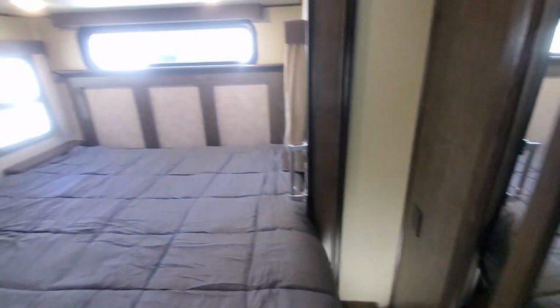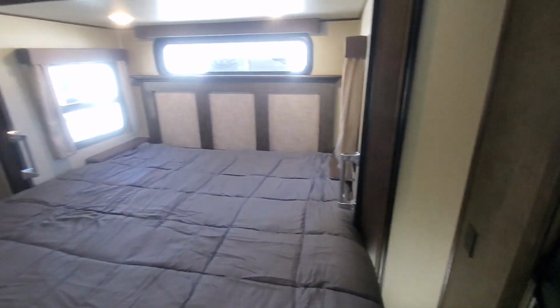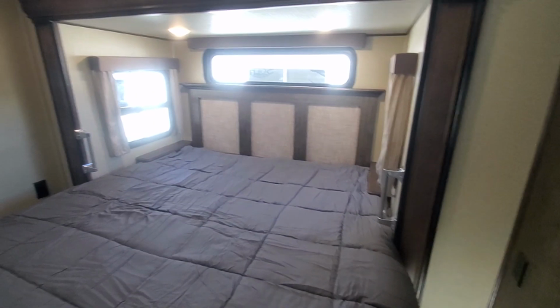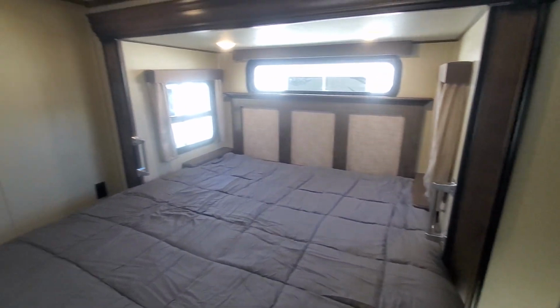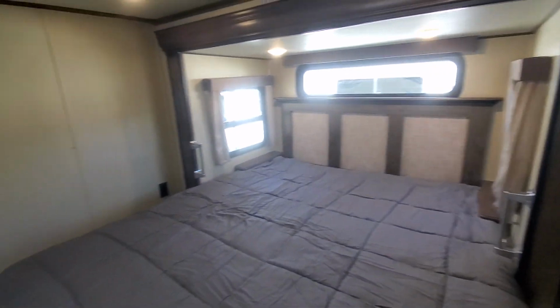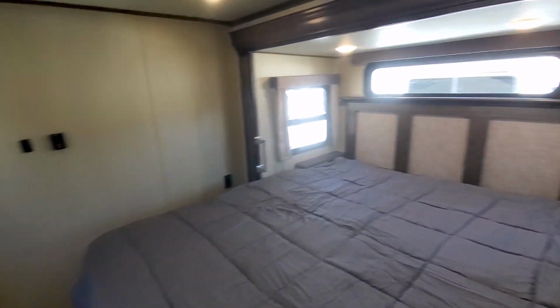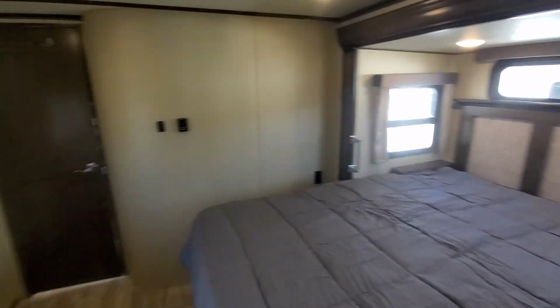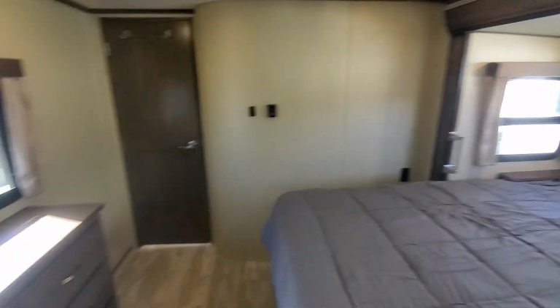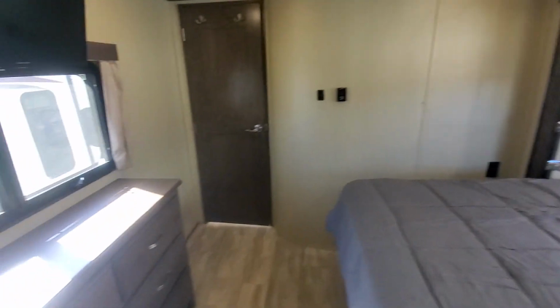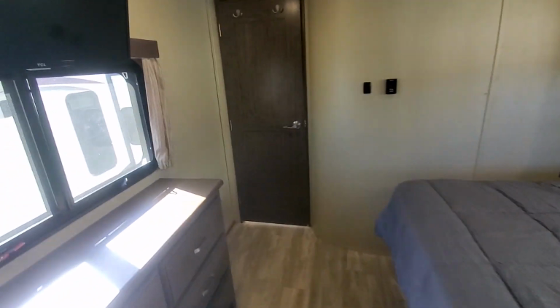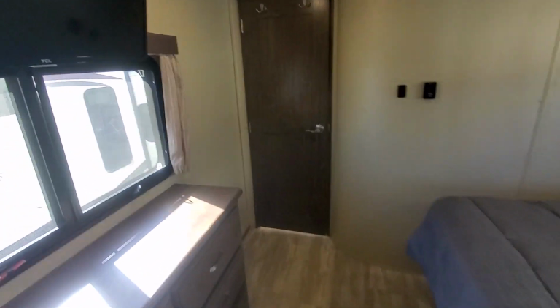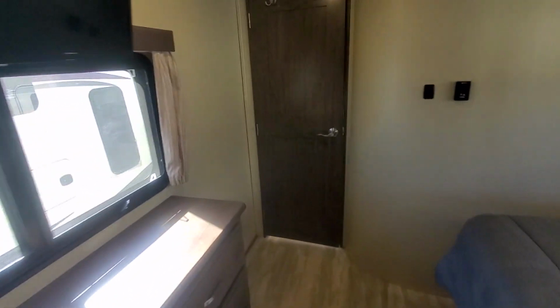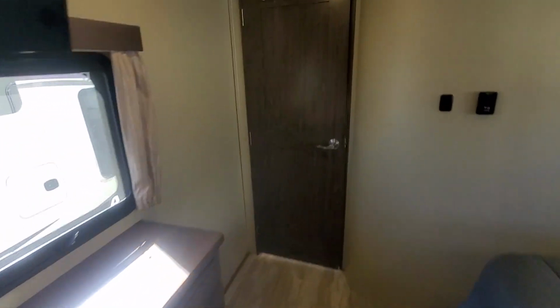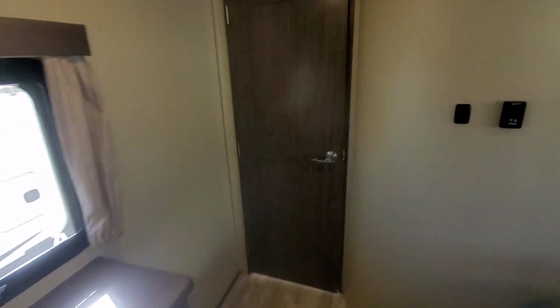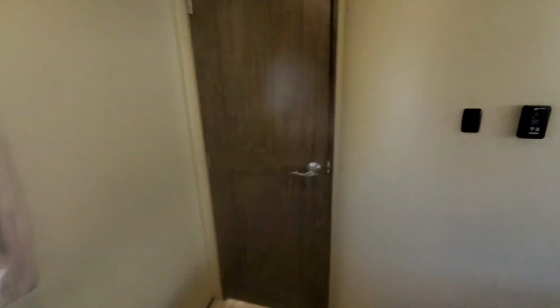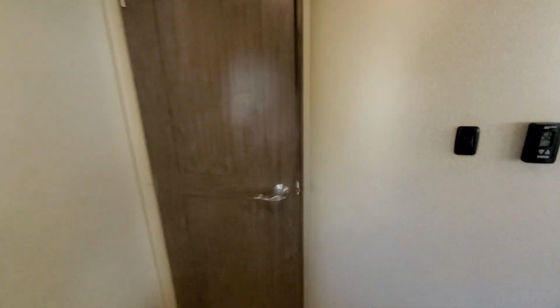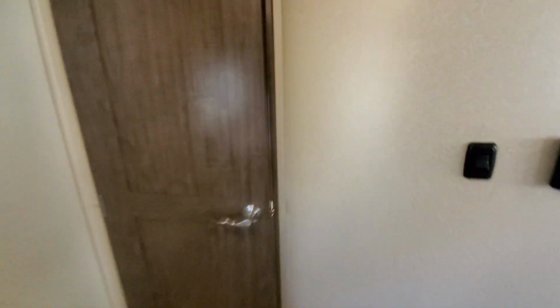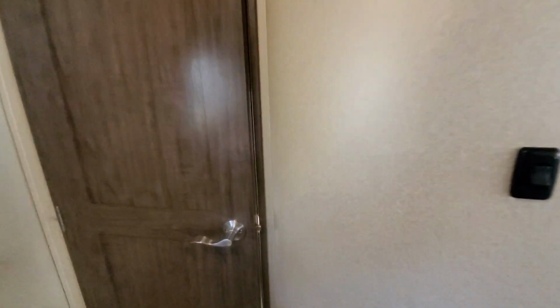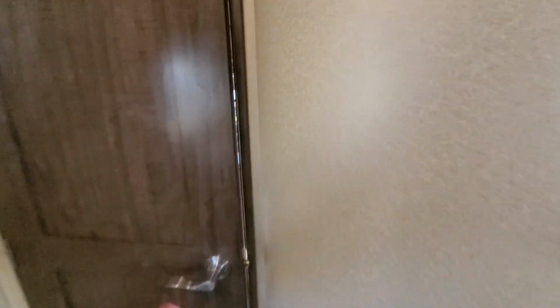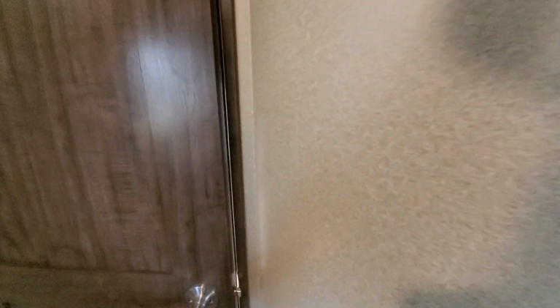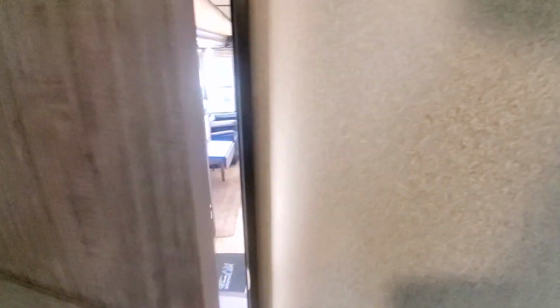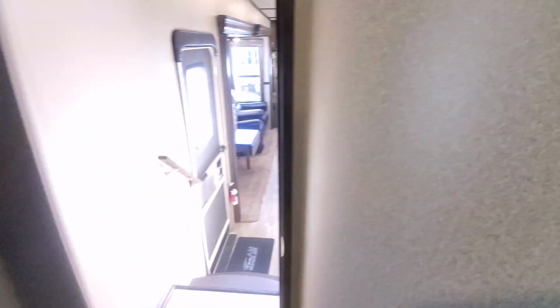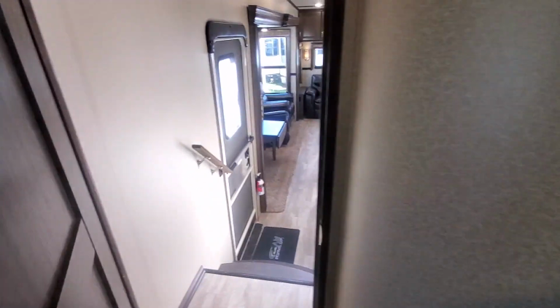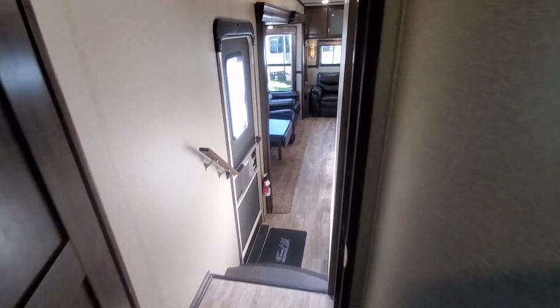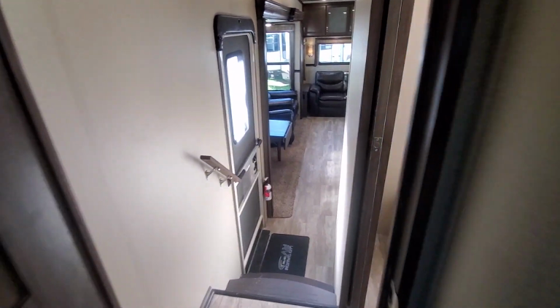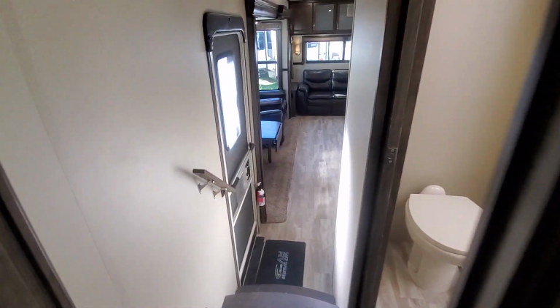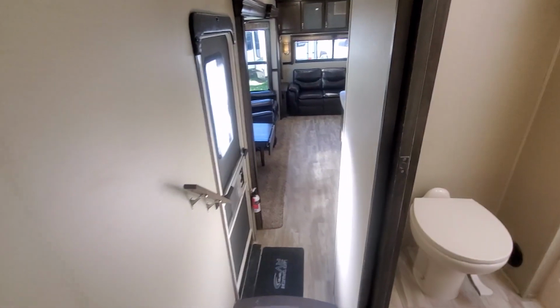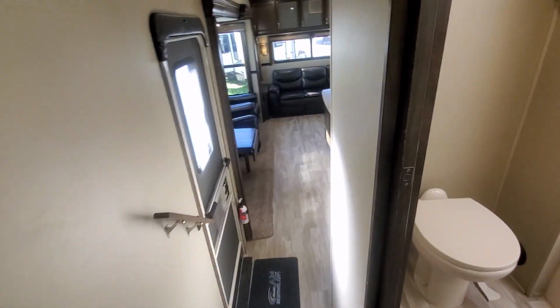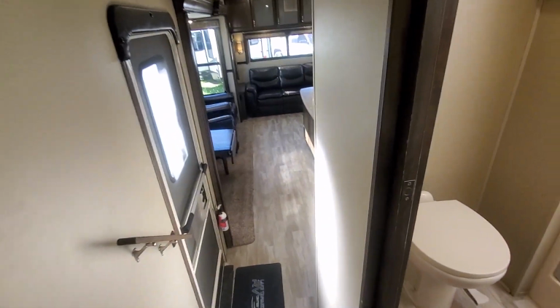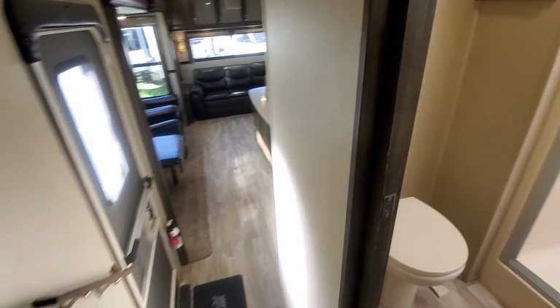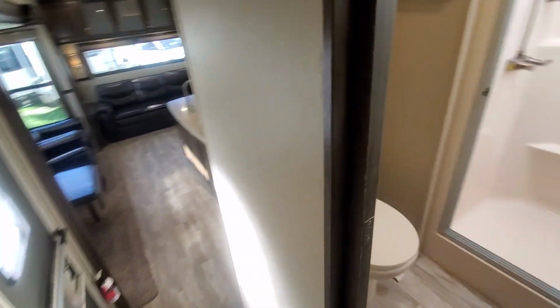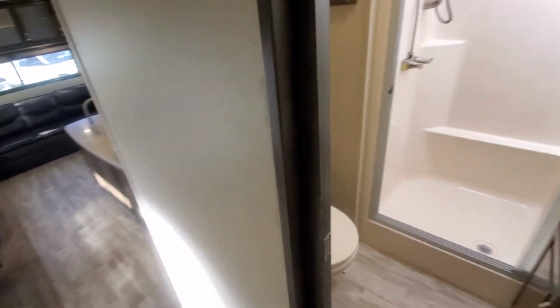Lots of storage in this one. Set up quite well for full-timing, especially if you might be pulling with a three-quarter ton instead of a one ton.